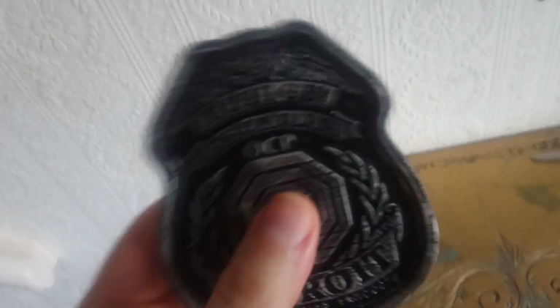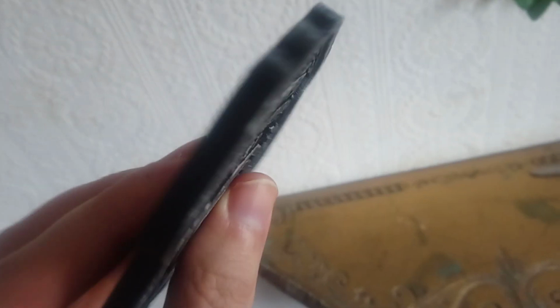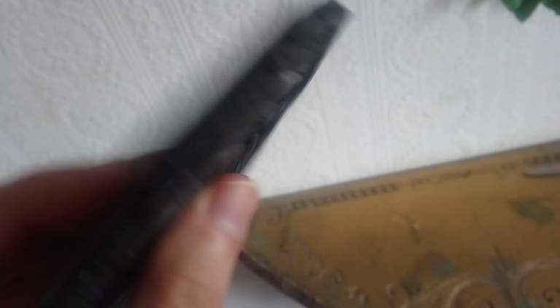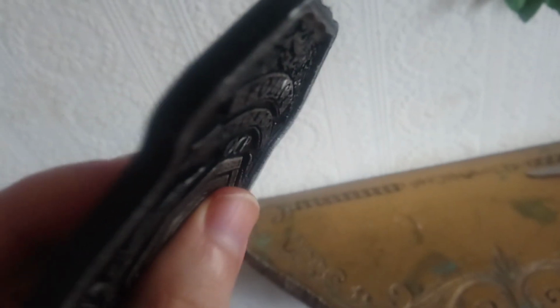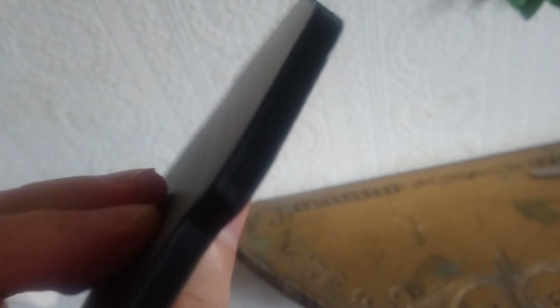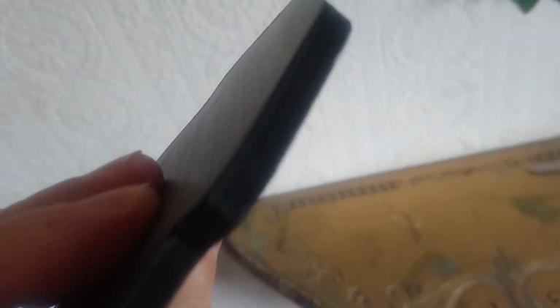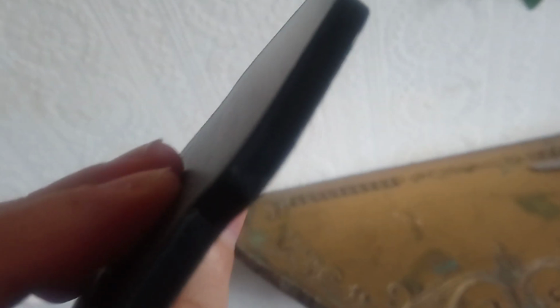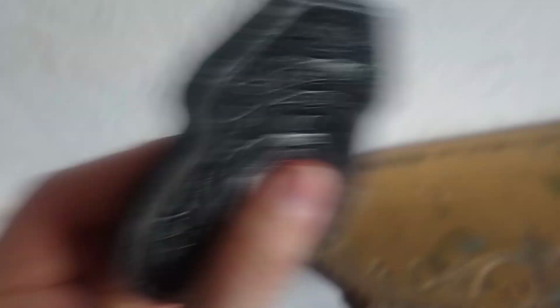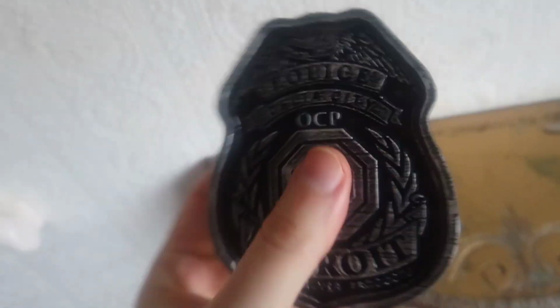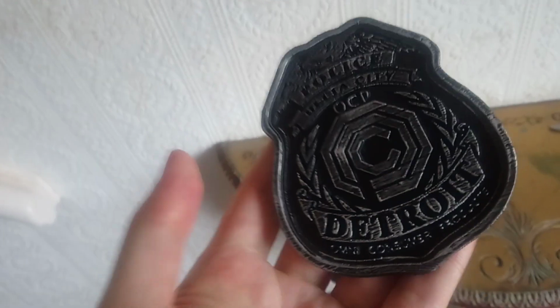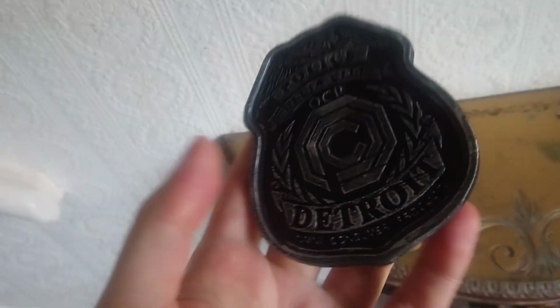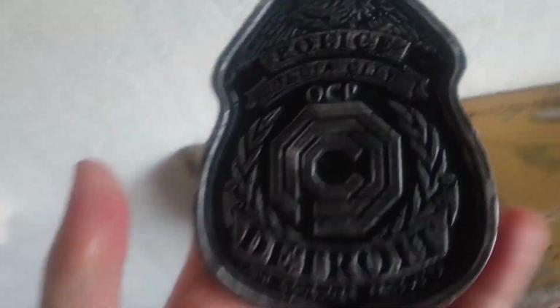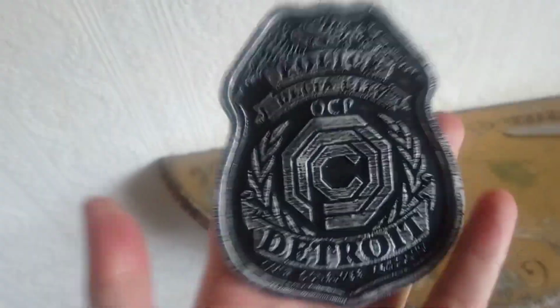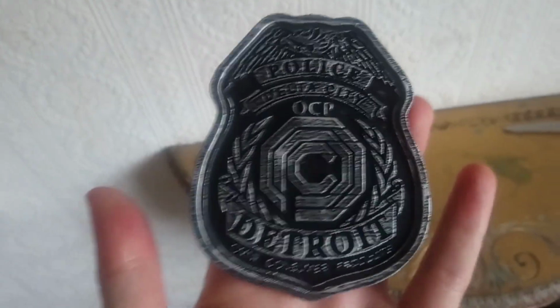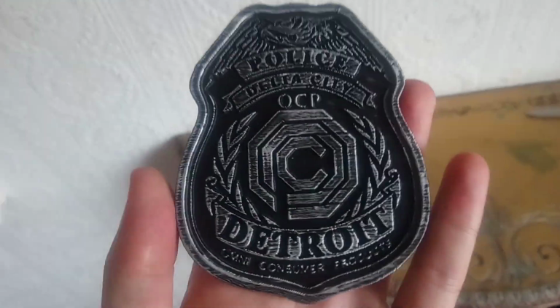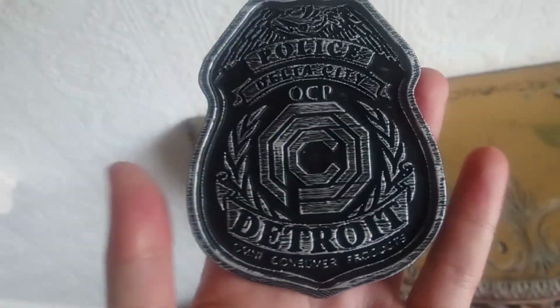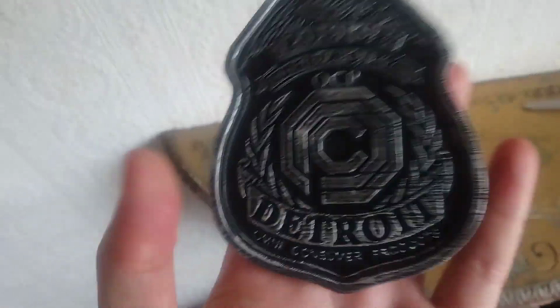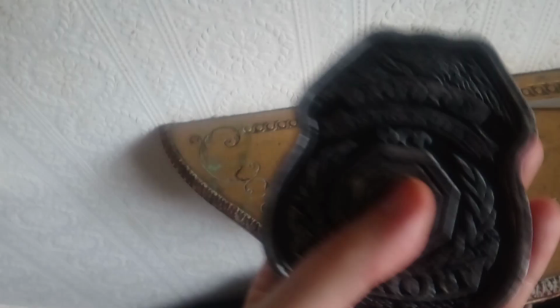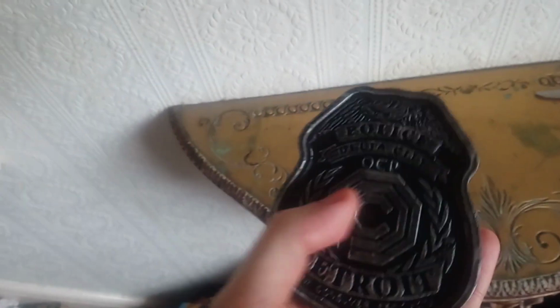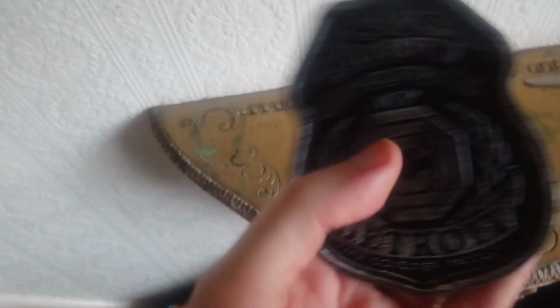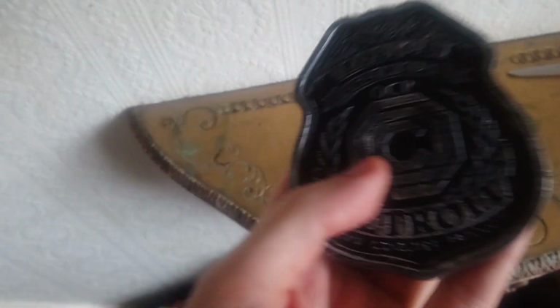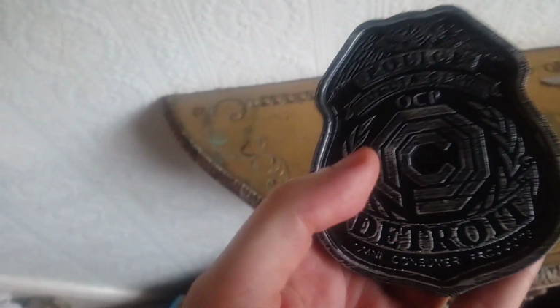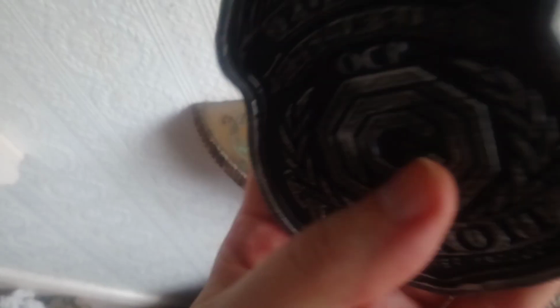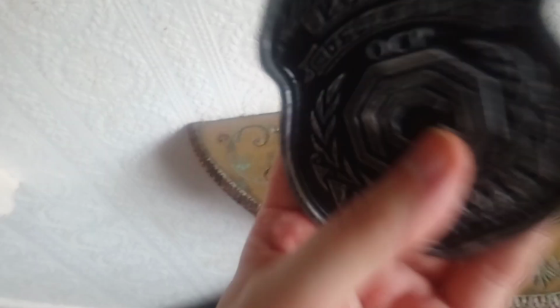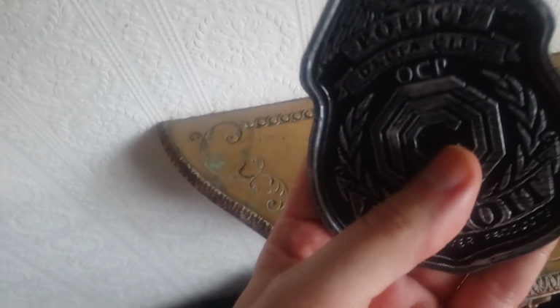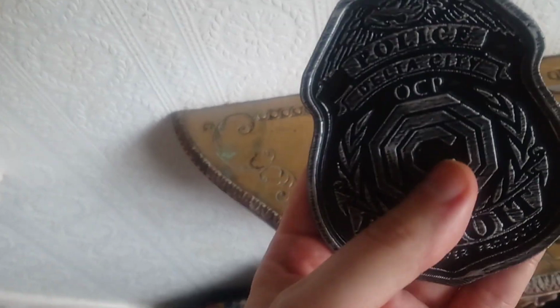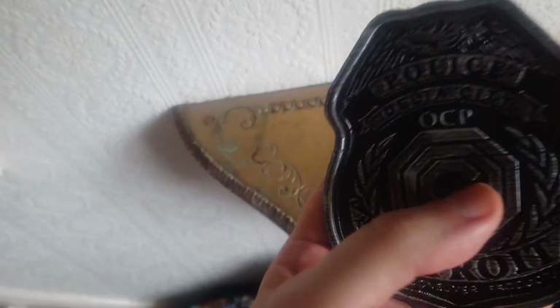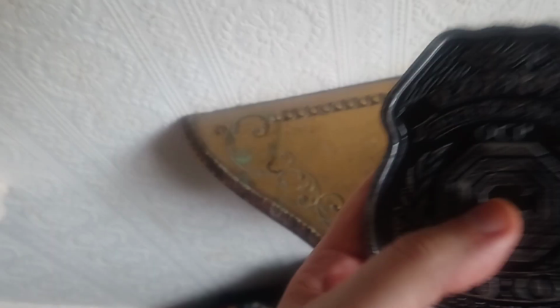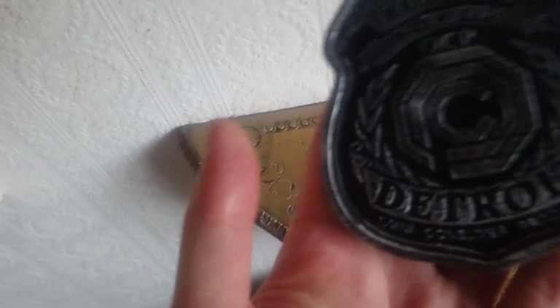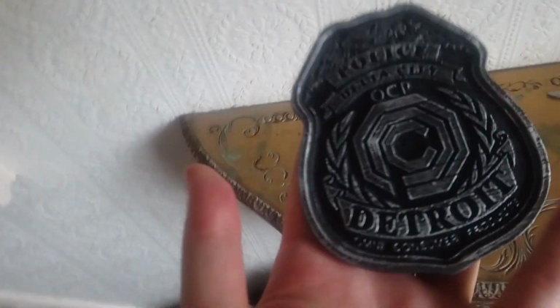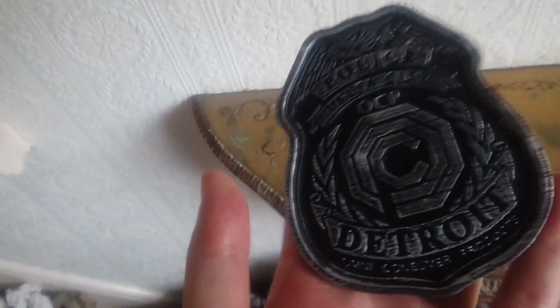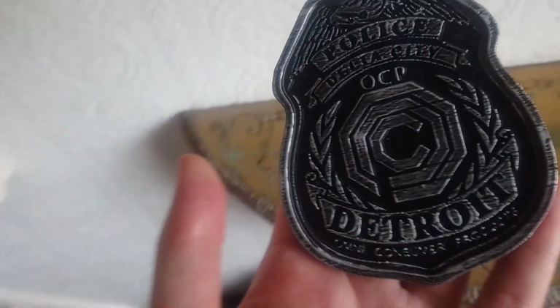I'm not sure if it's resin or some other material — it's not very heavy. But I think it's just a cool thing. At £6.50, it's next to nothing, really.